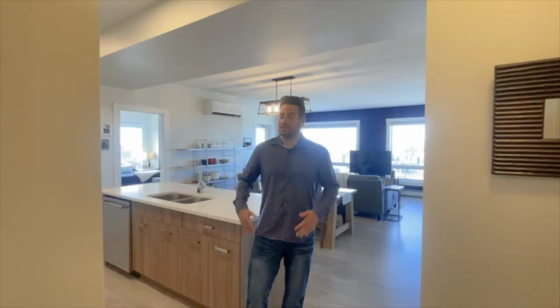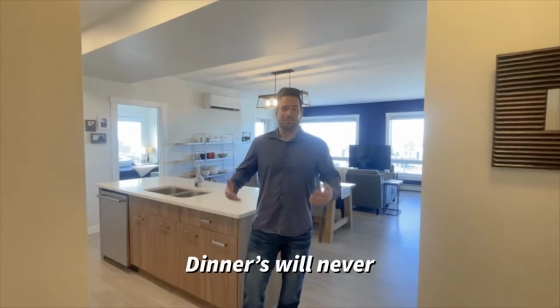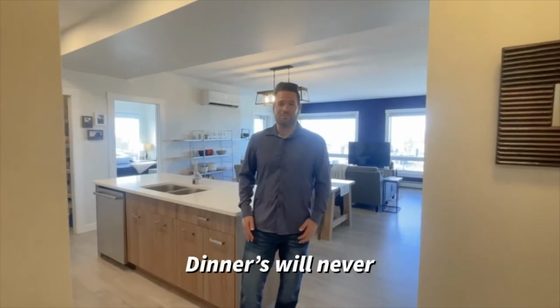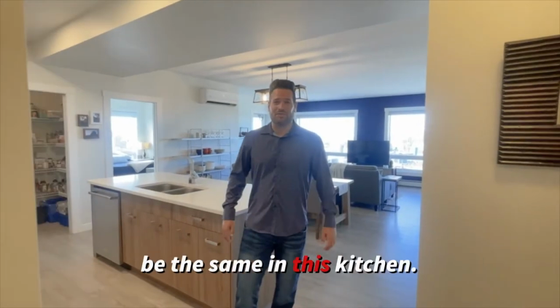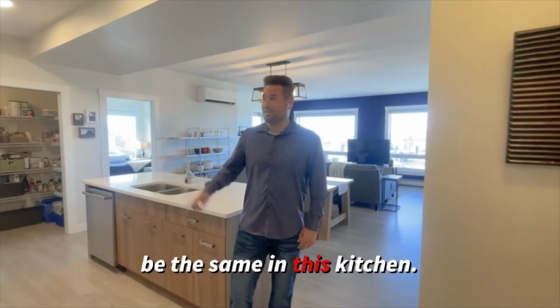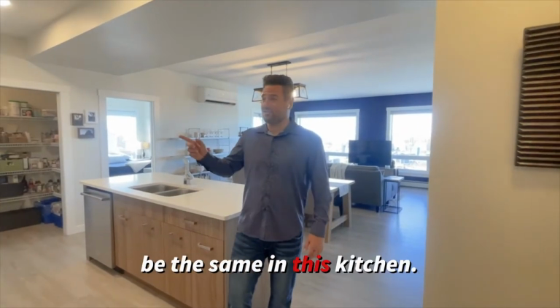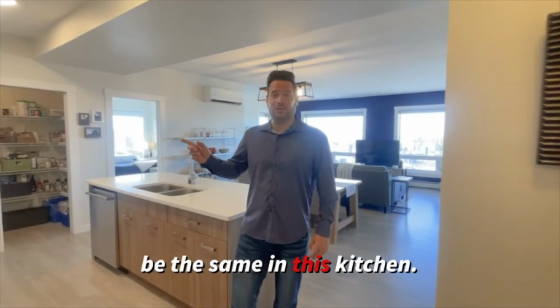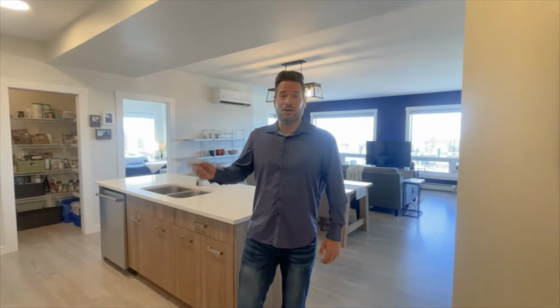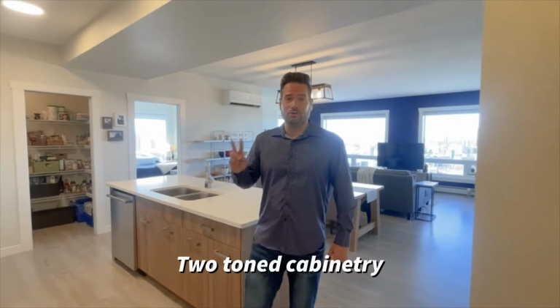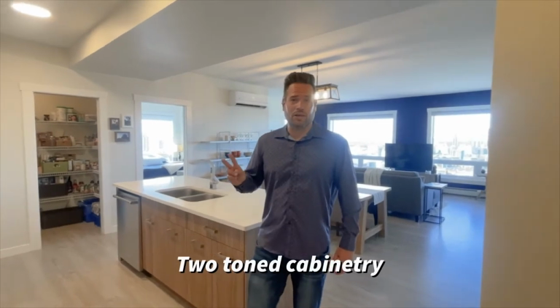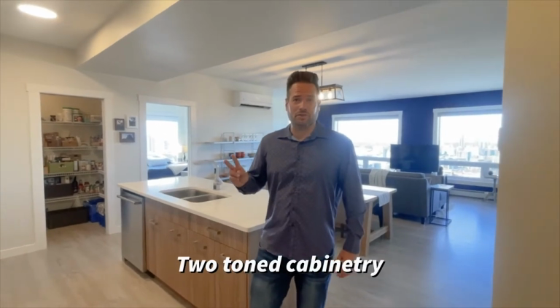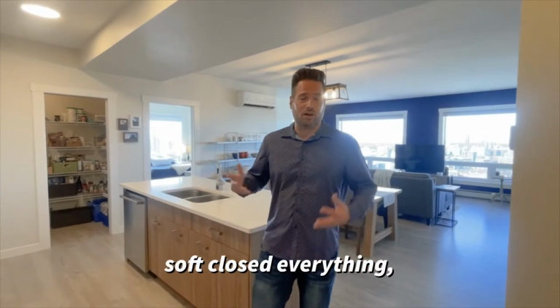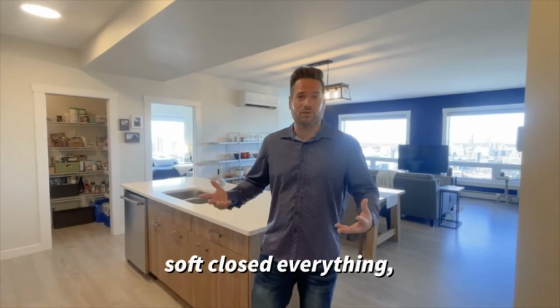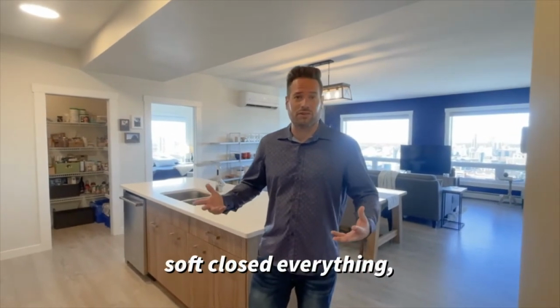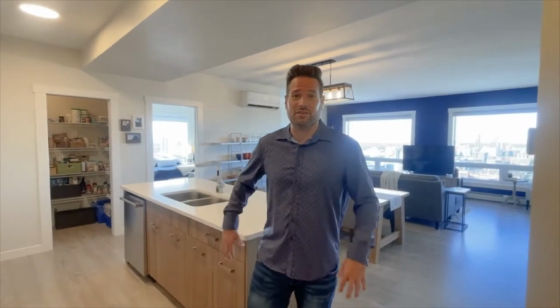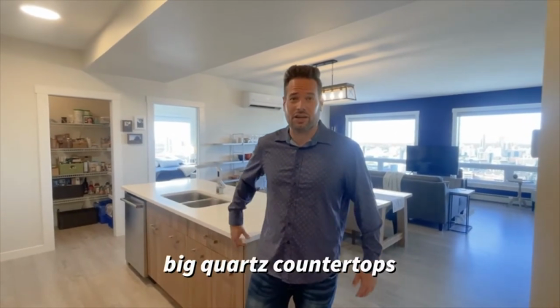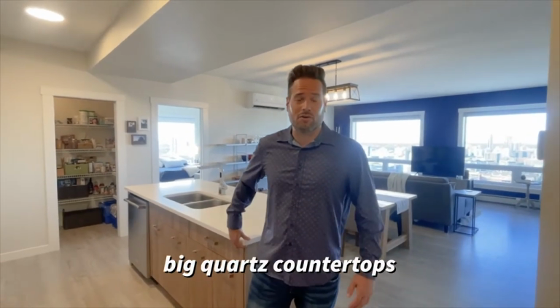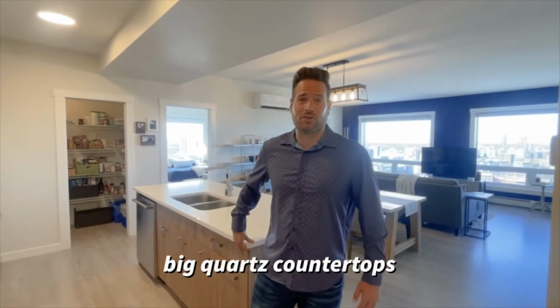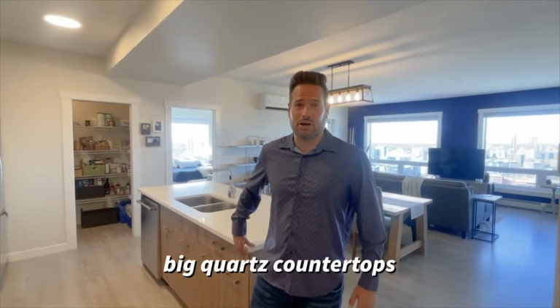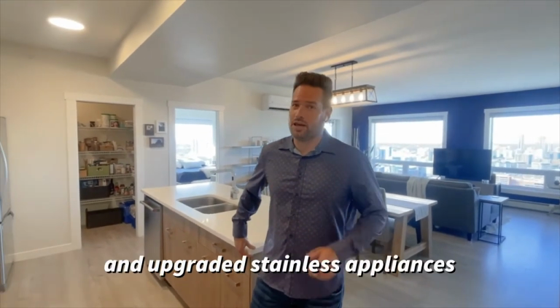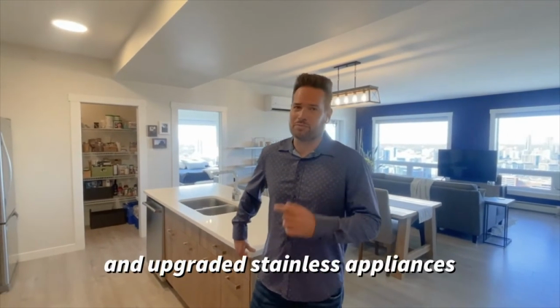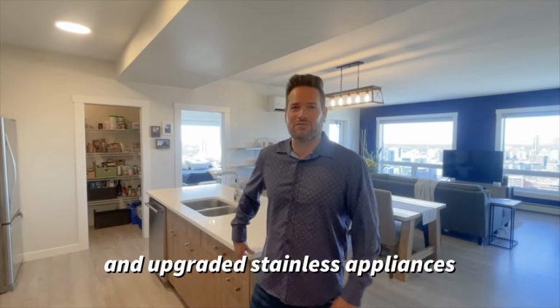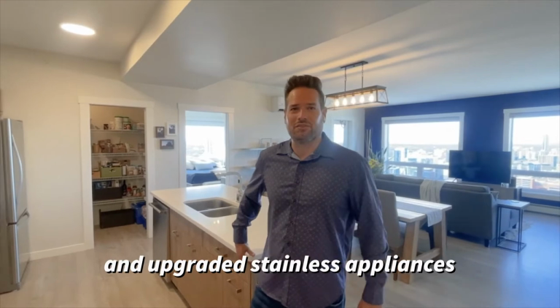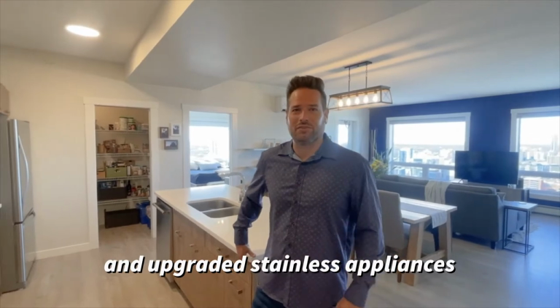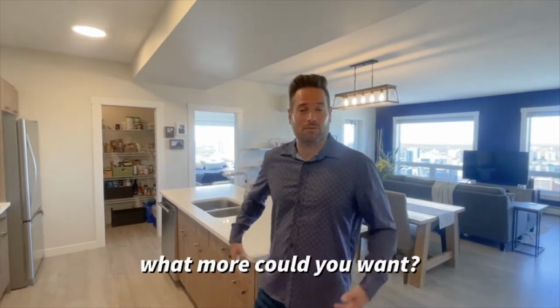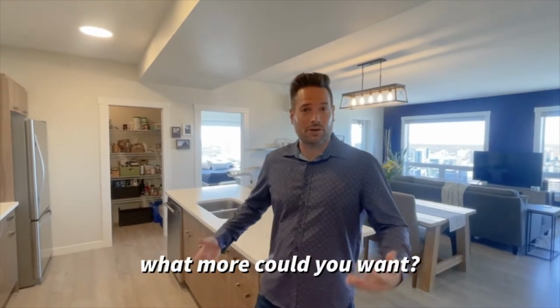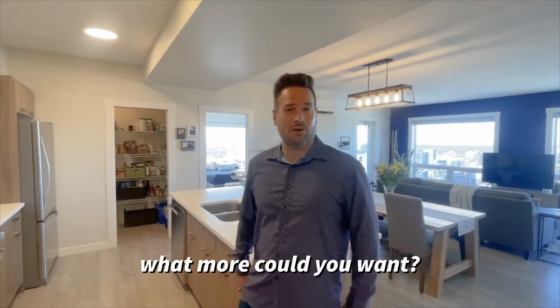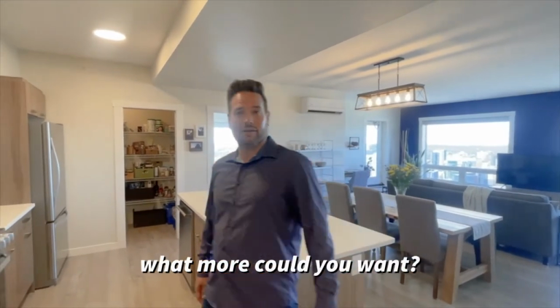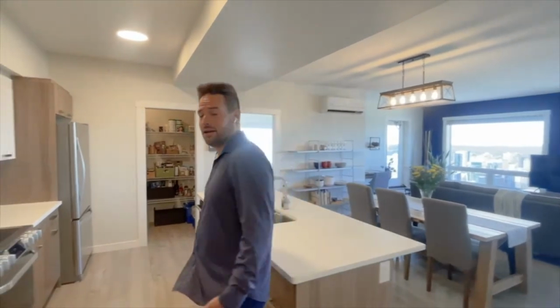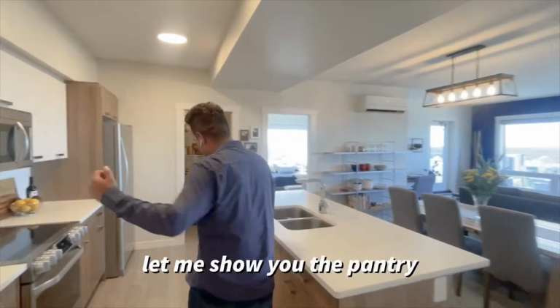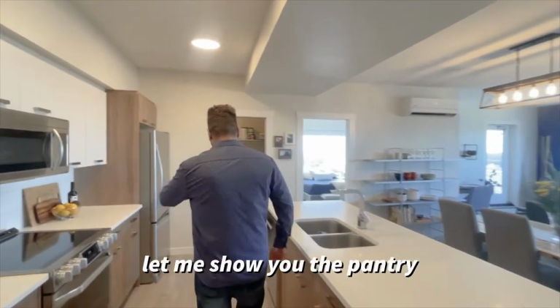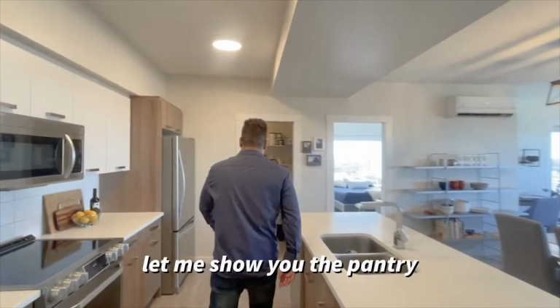Dinners will never be the same in this kitchen — two-tone cabinets, soft-close drawers, and everything. Let me show you the pantry.